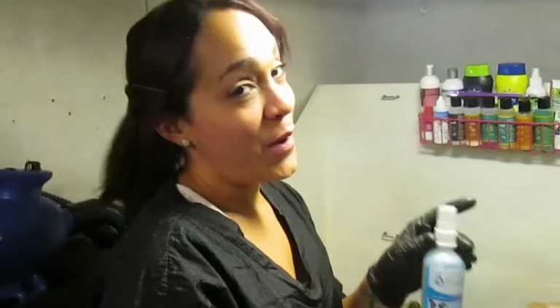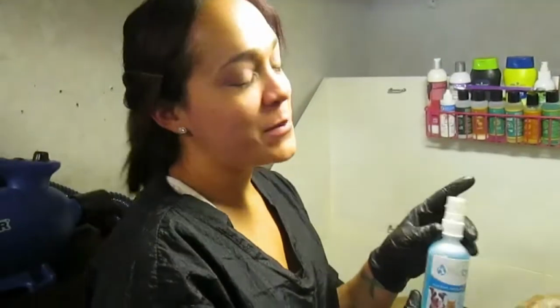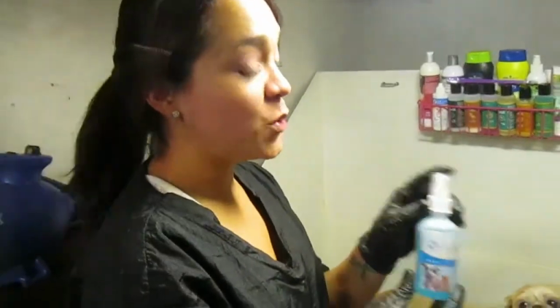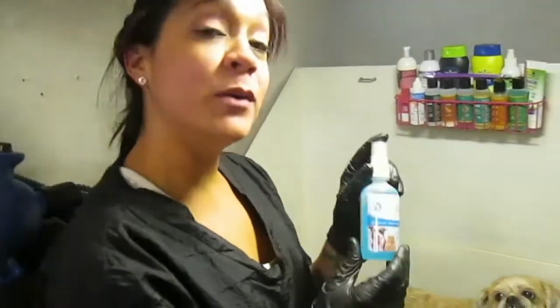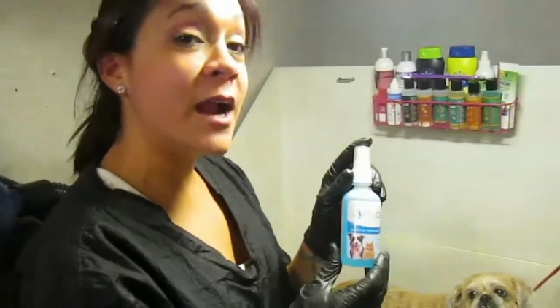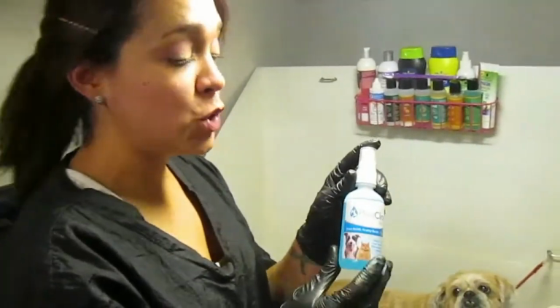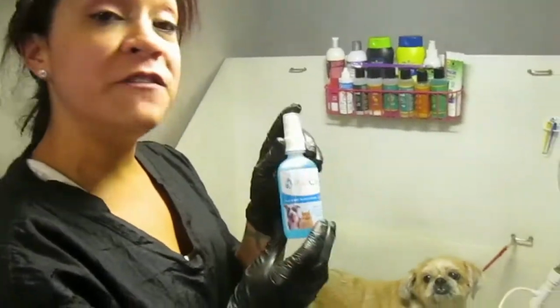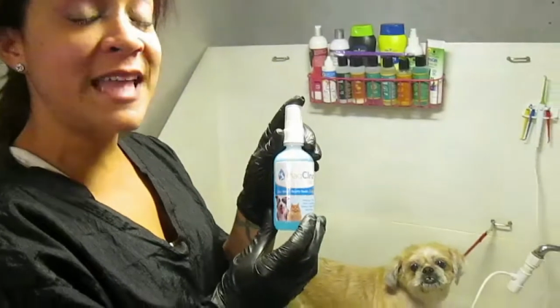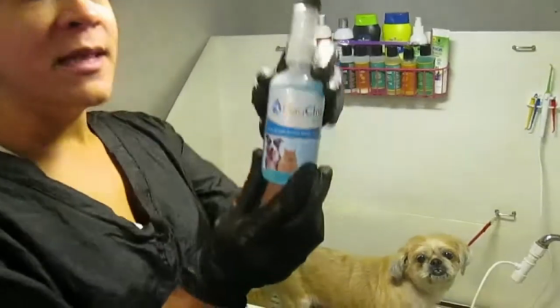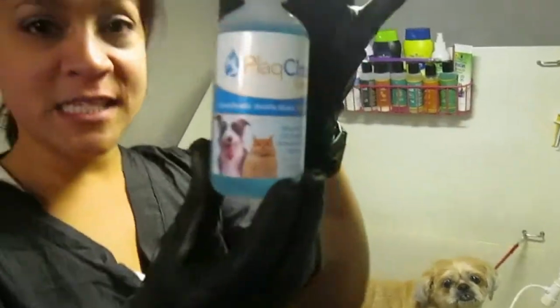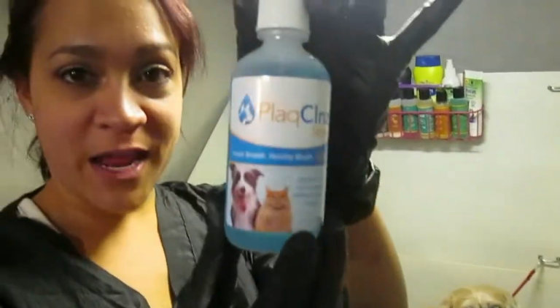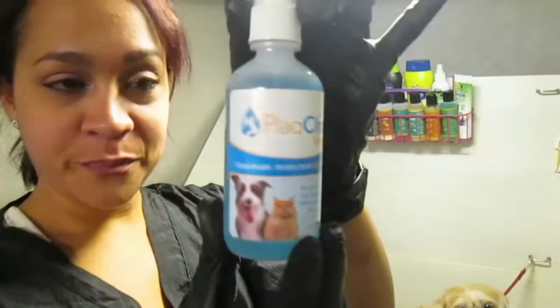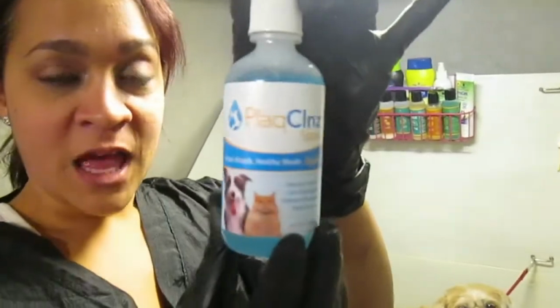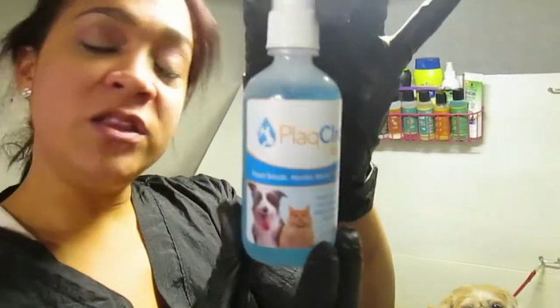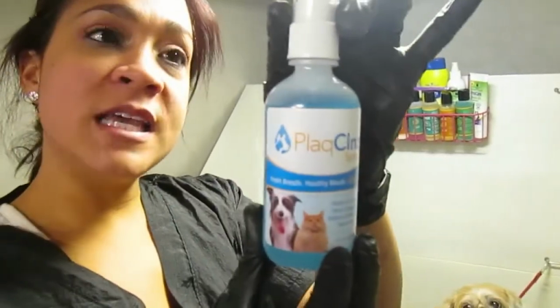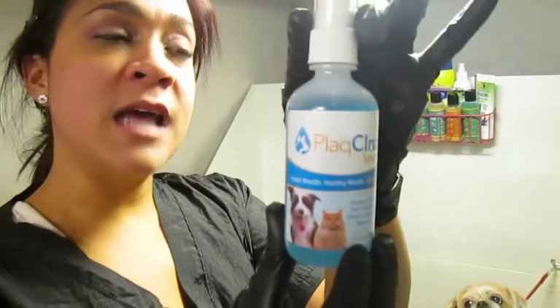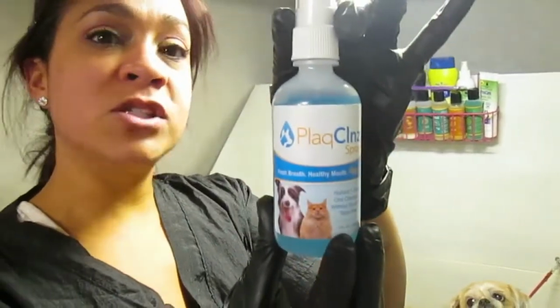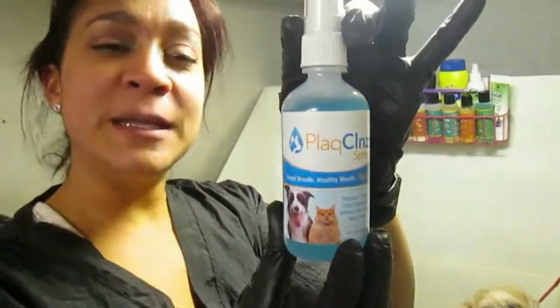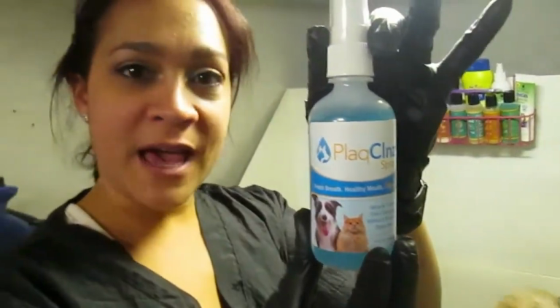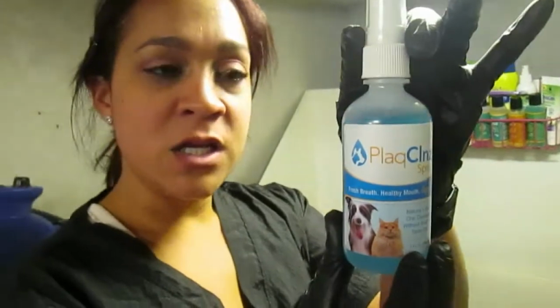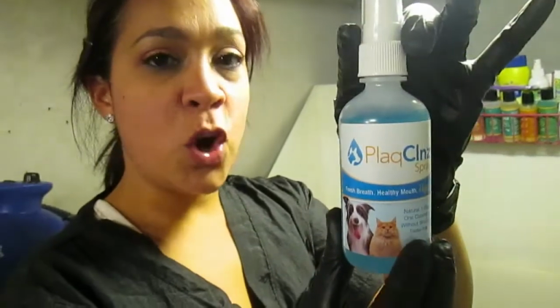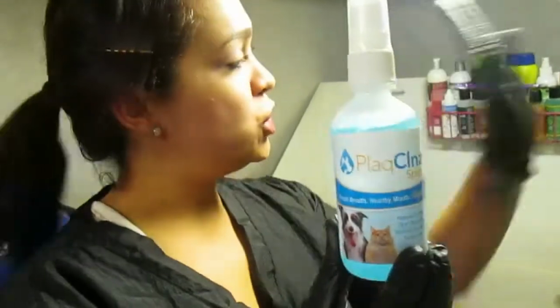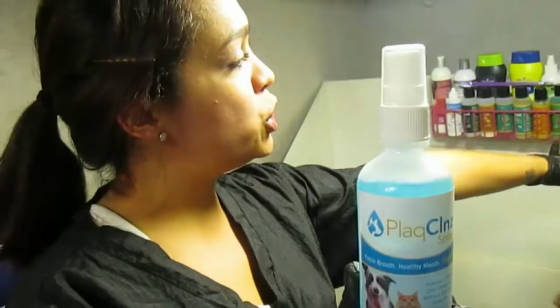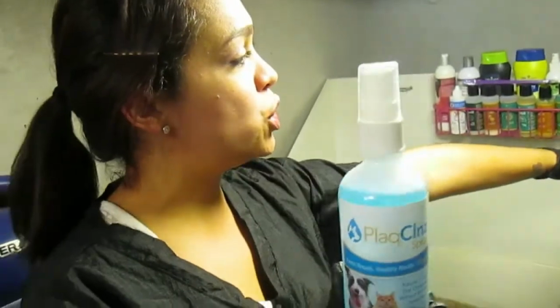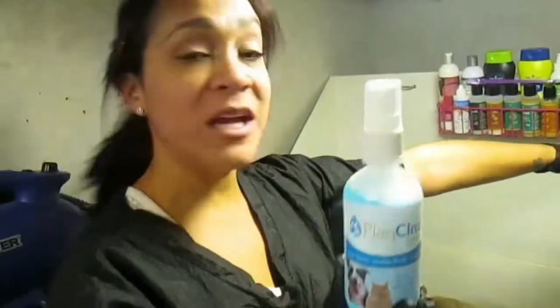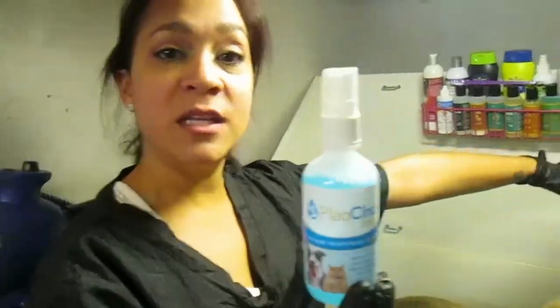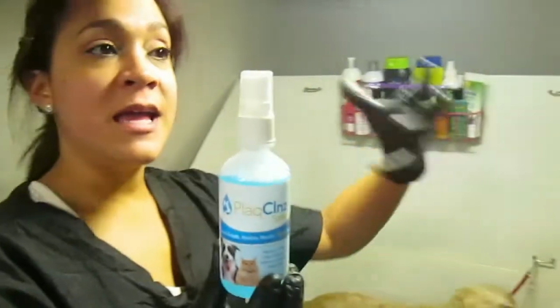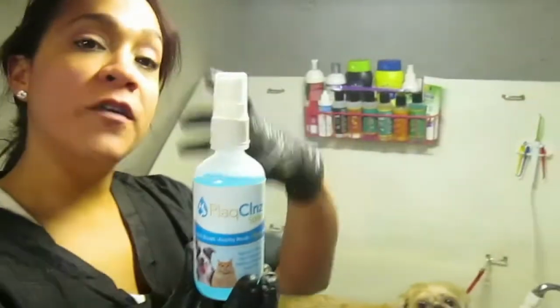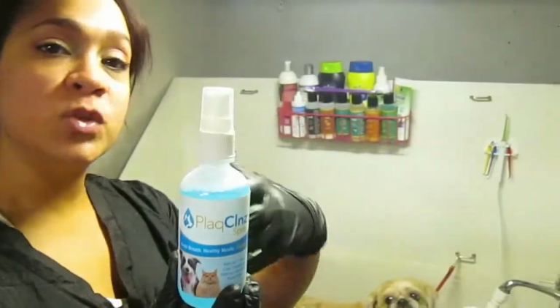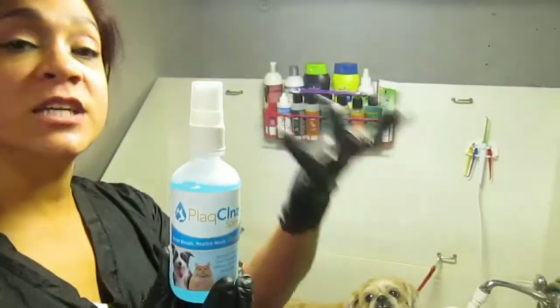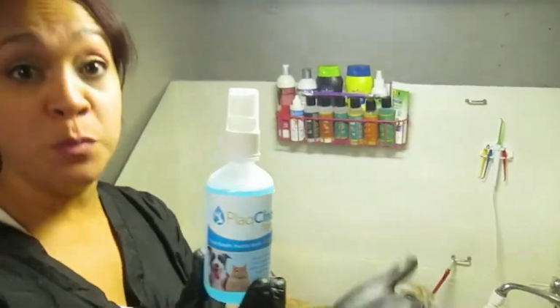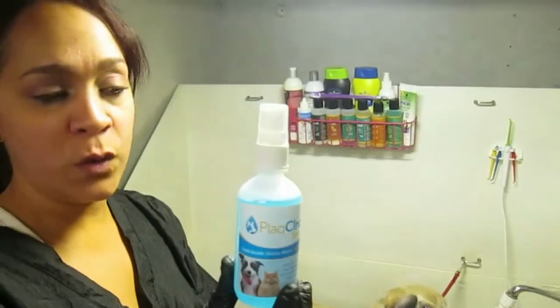Alright everybody, we are about to start. I'm going to show you the very first step — this is the spray. What it does is soften the plaque, so when you use your machine it's softer and easier to remove.